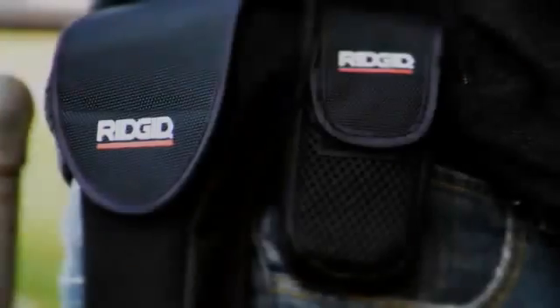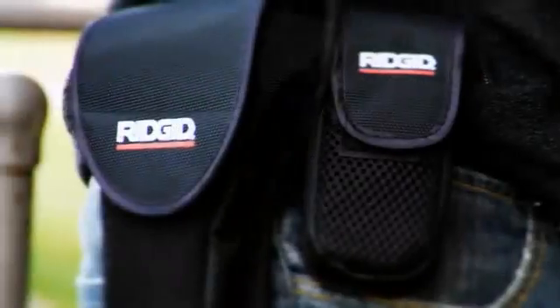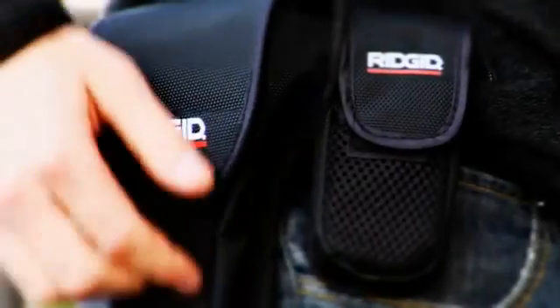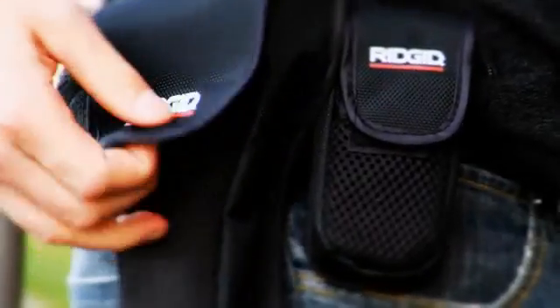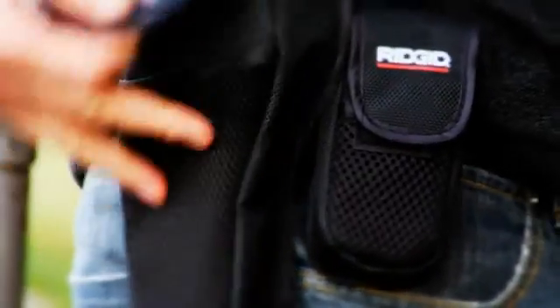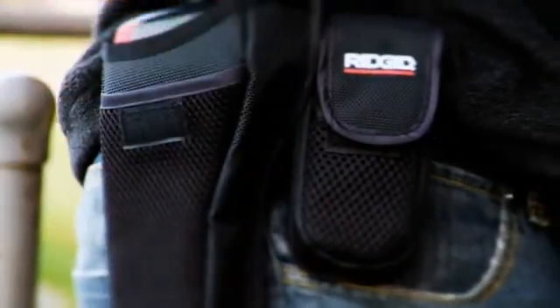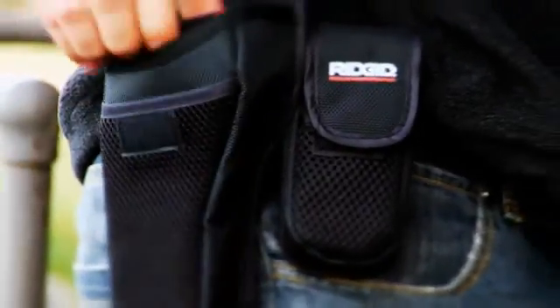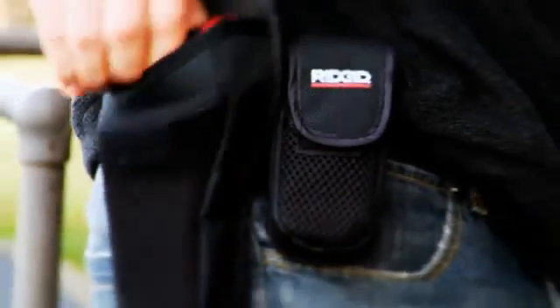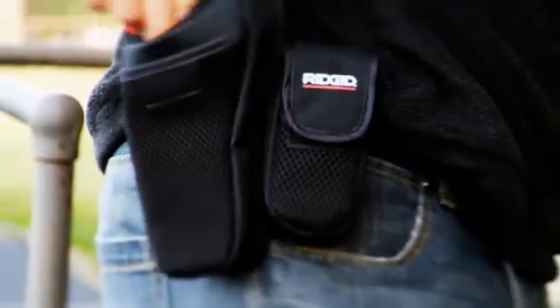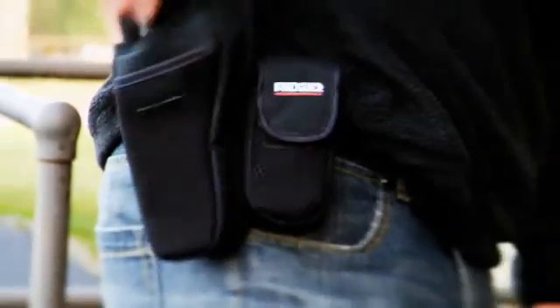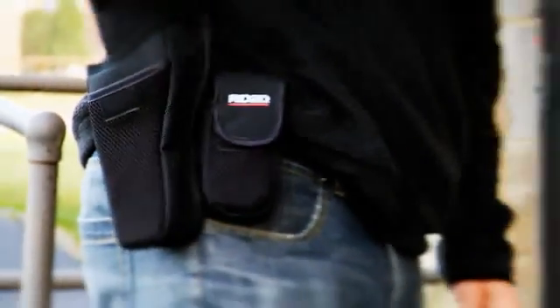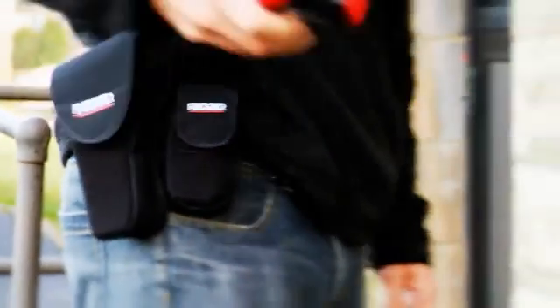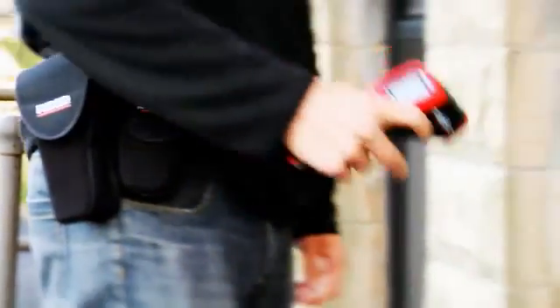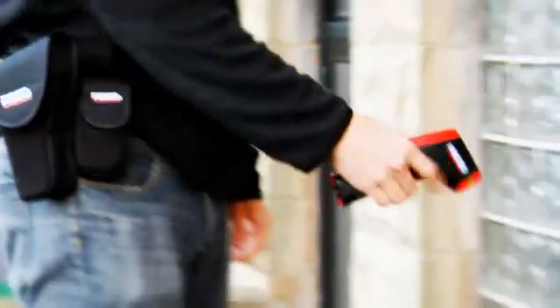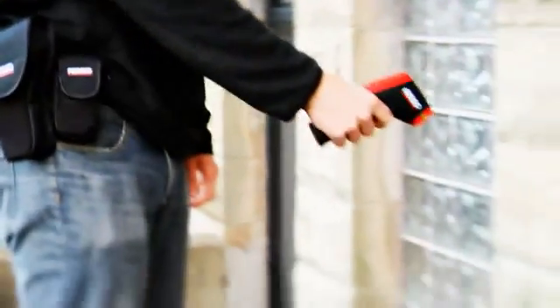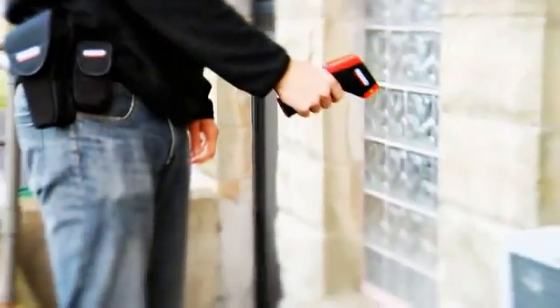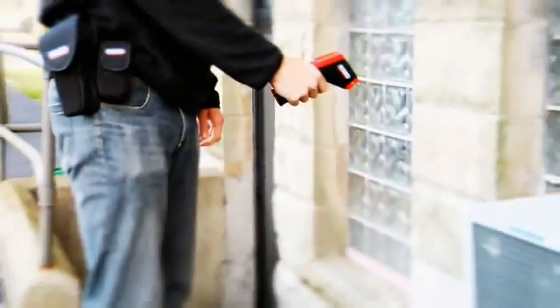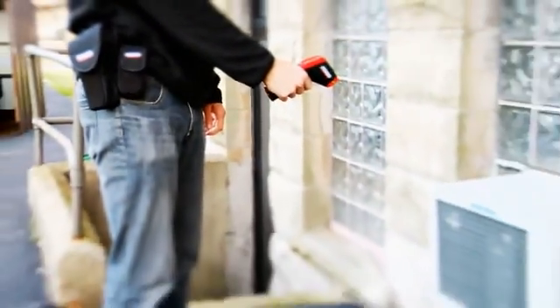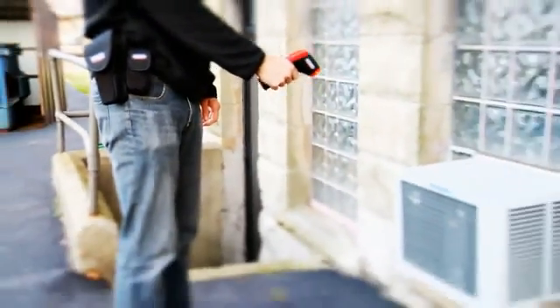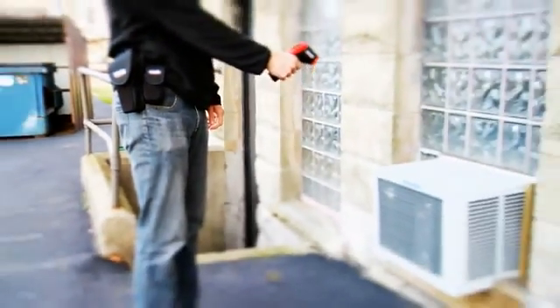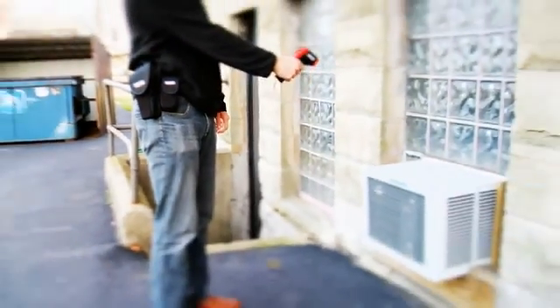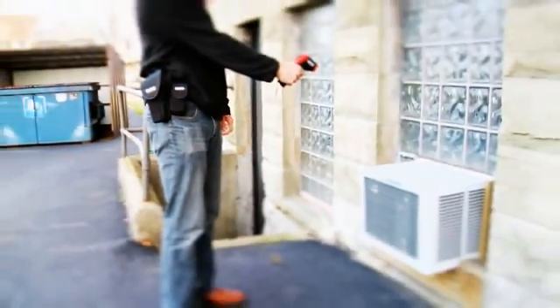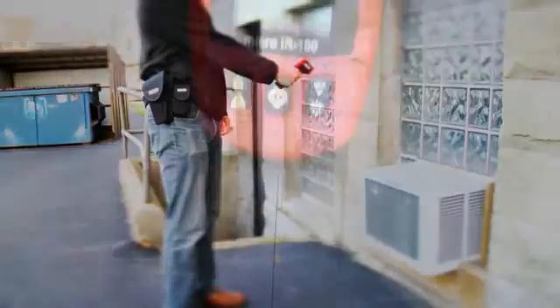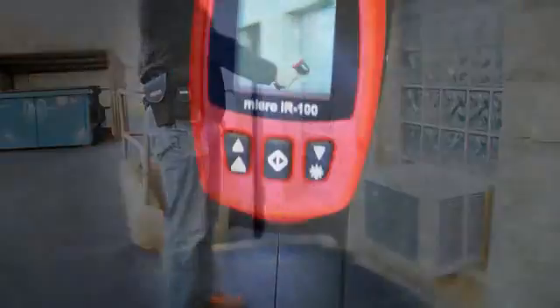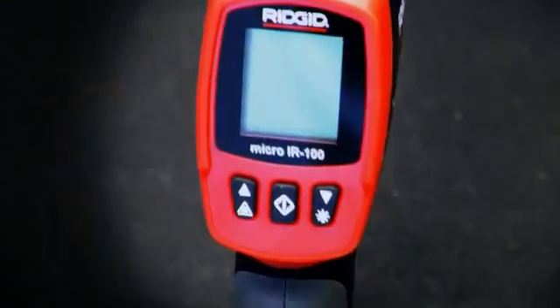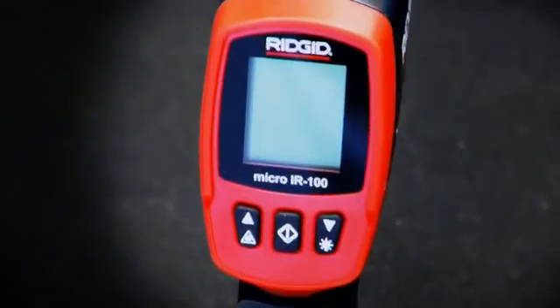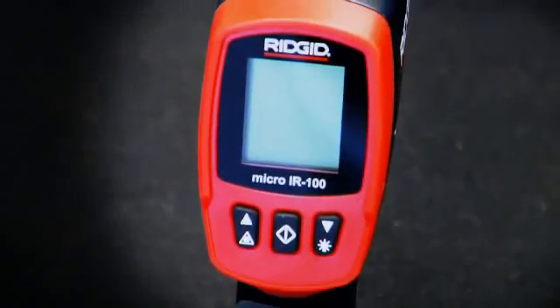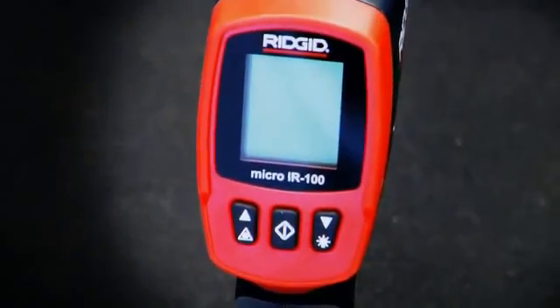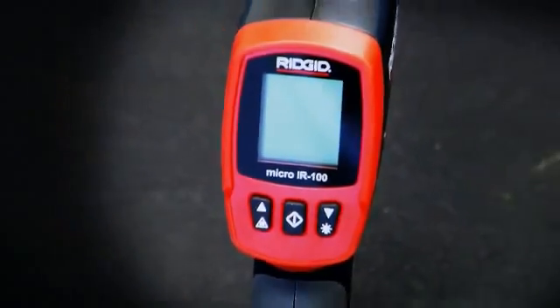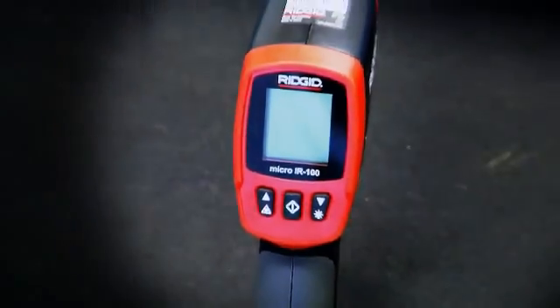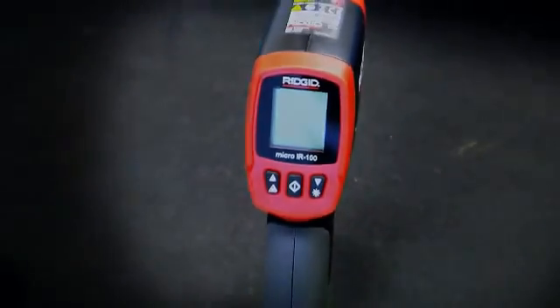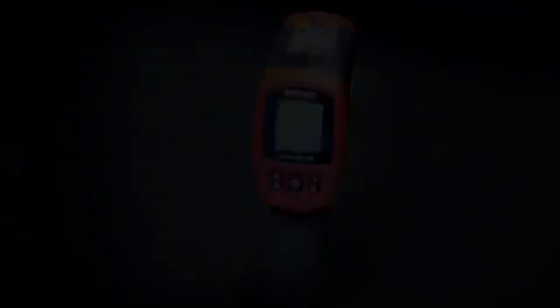The unit comes with a 9-volt battery and a holster. This is a great product for HVAC, plumbers, facility maintenance, home inspectors, or anyone needing to gather spot temperature information.